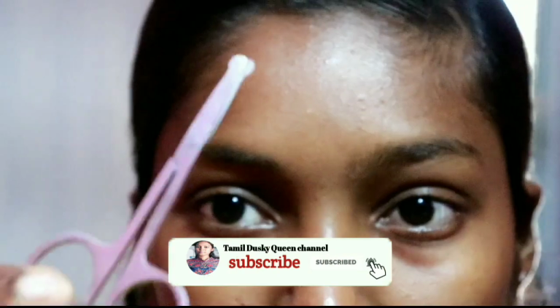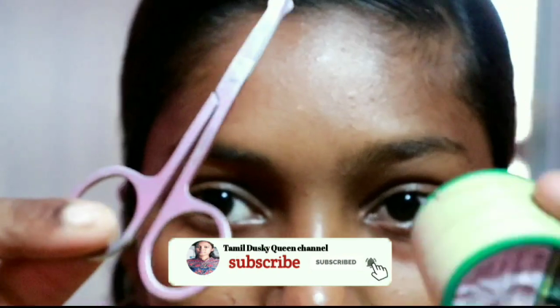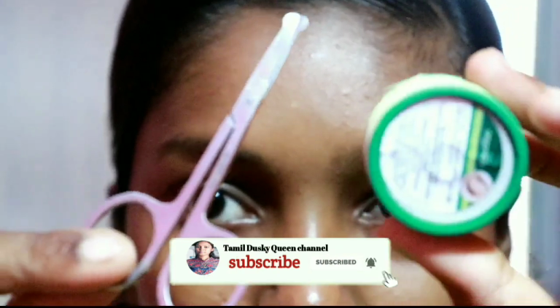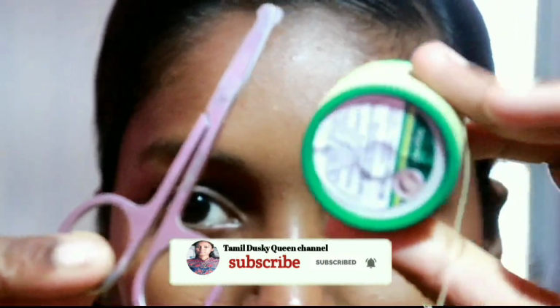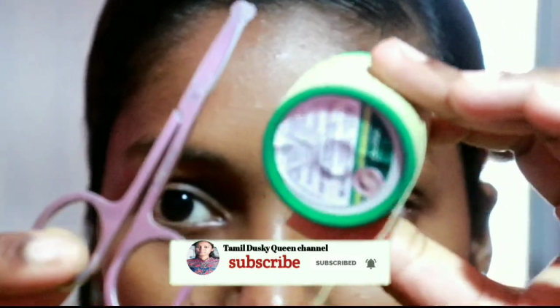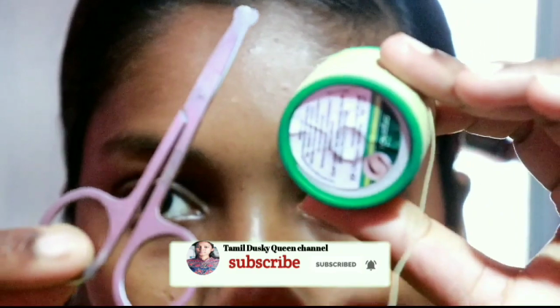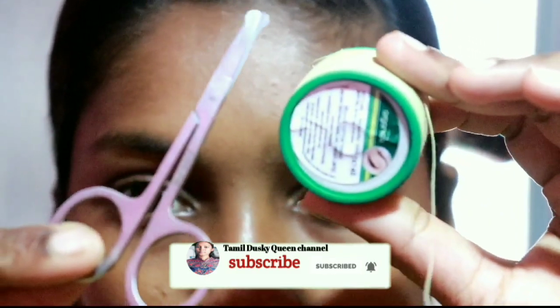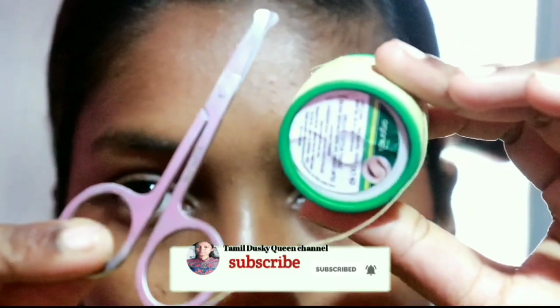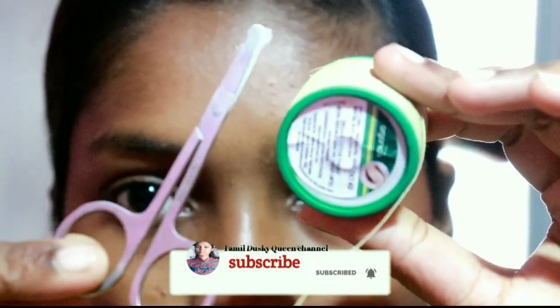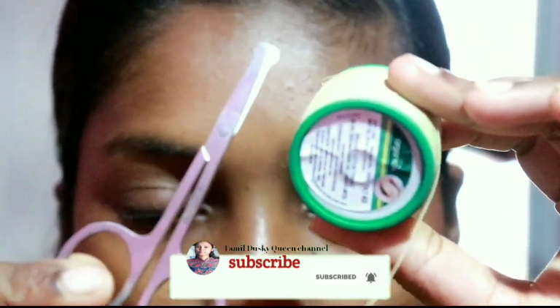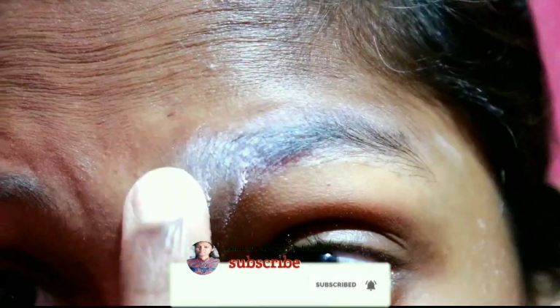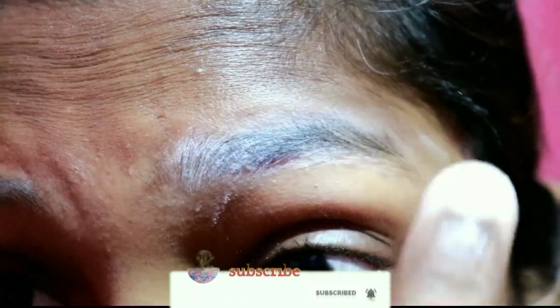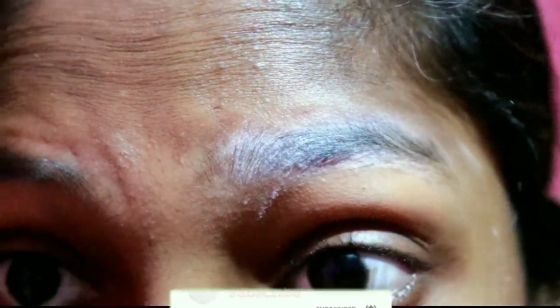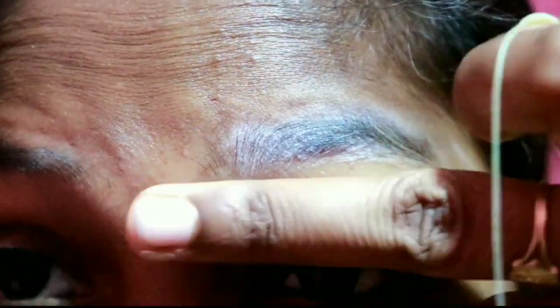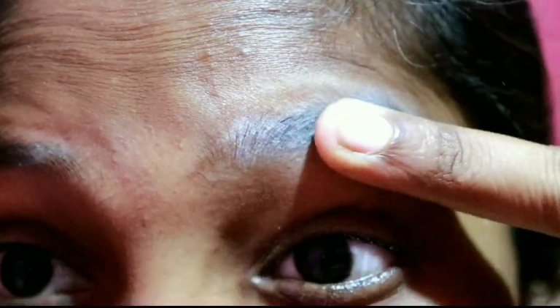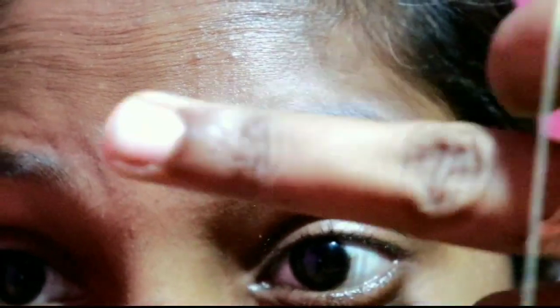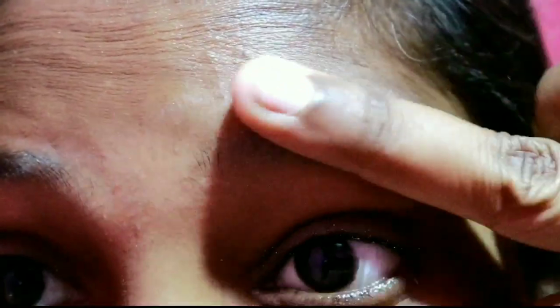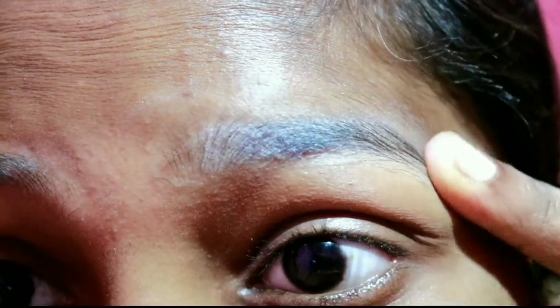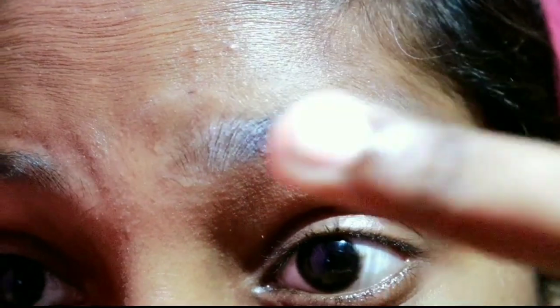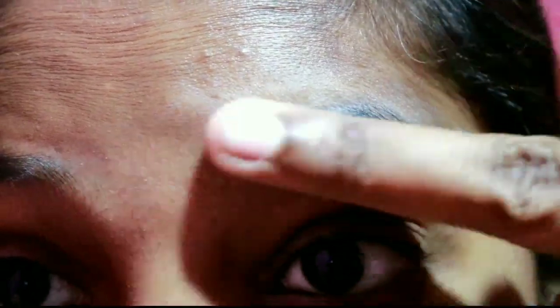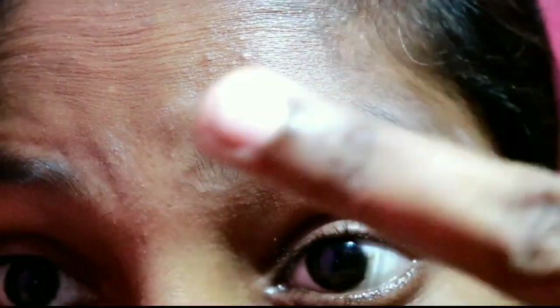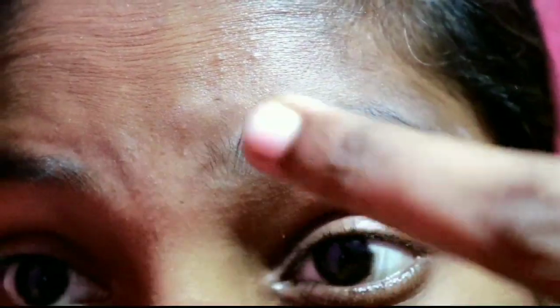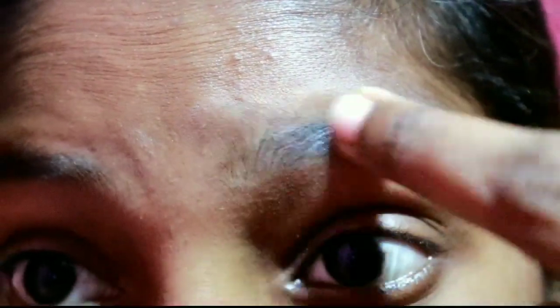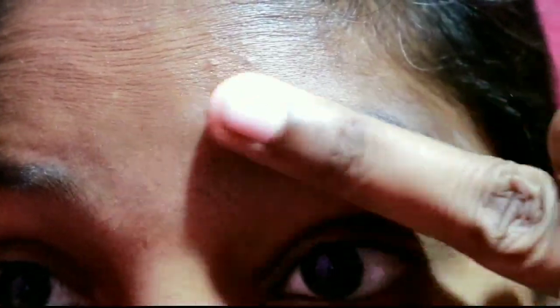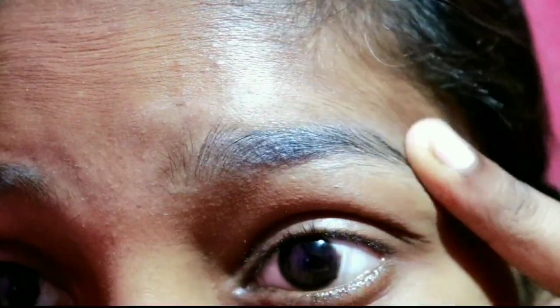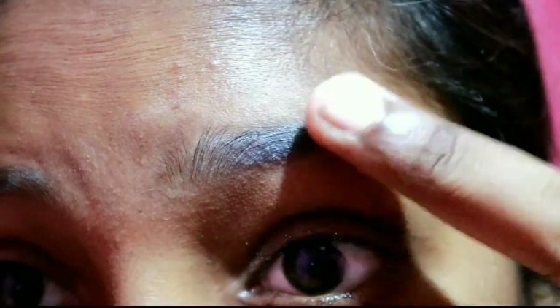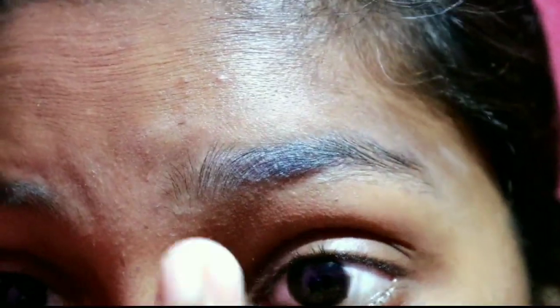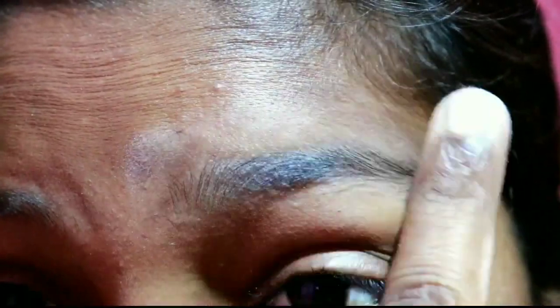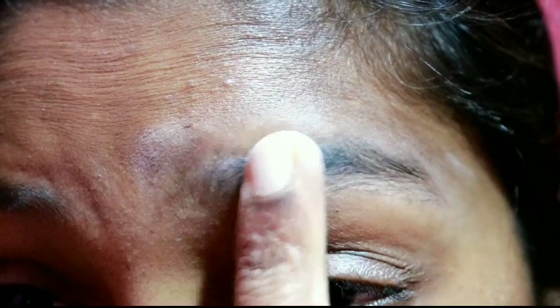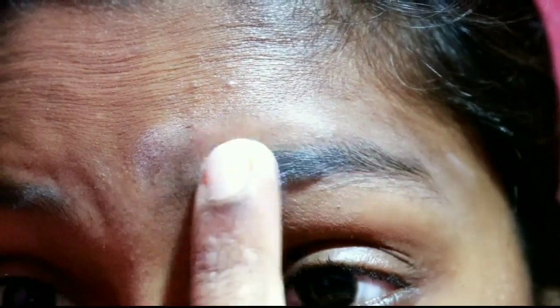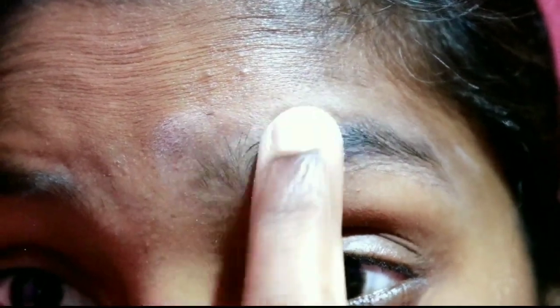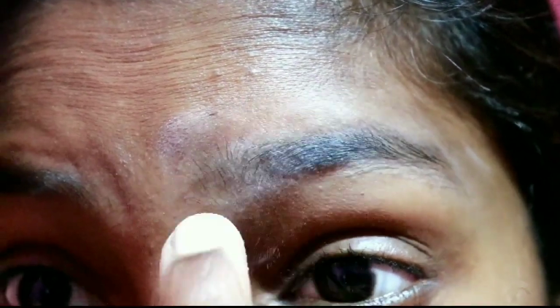For self-eyebrow threading, this is $50. You can see it in beauty shops. This is $40.